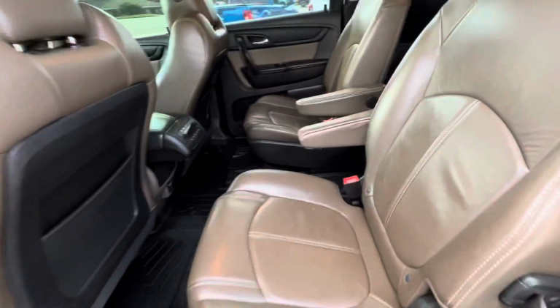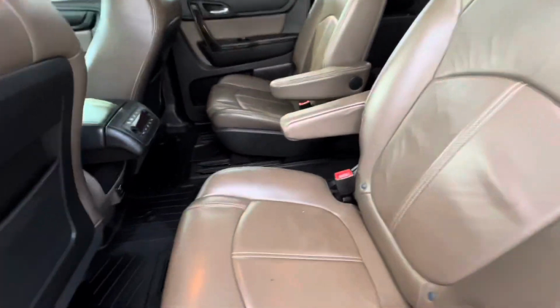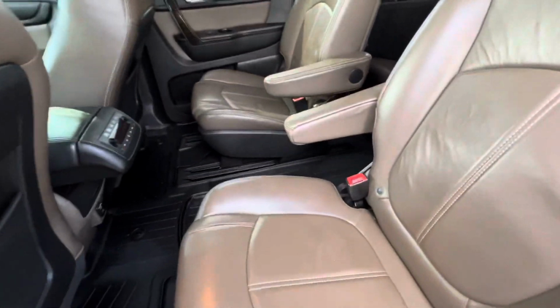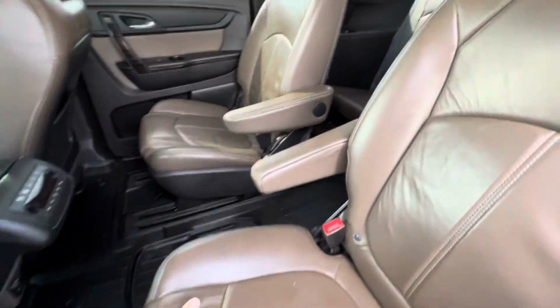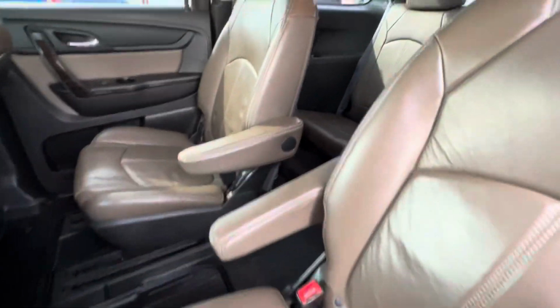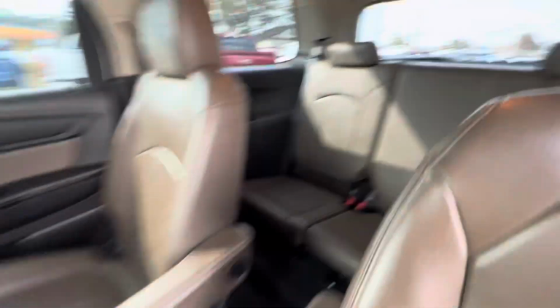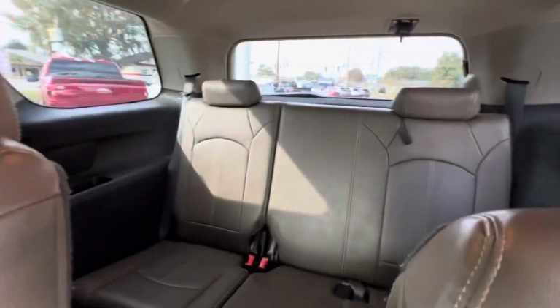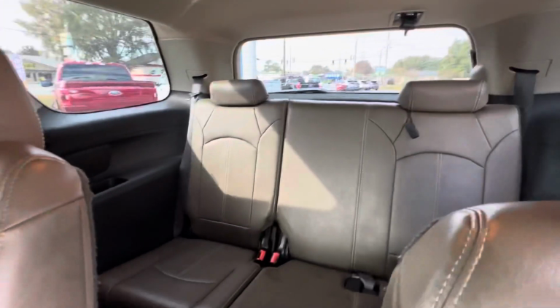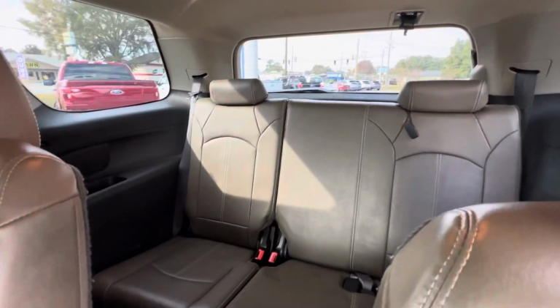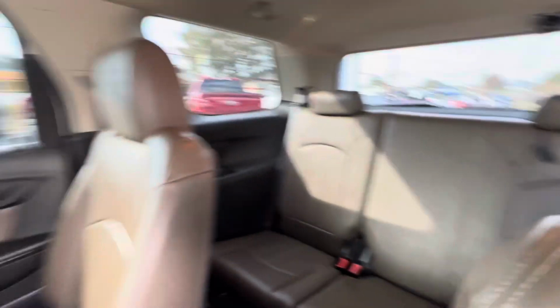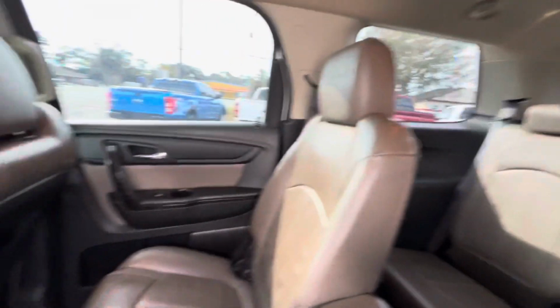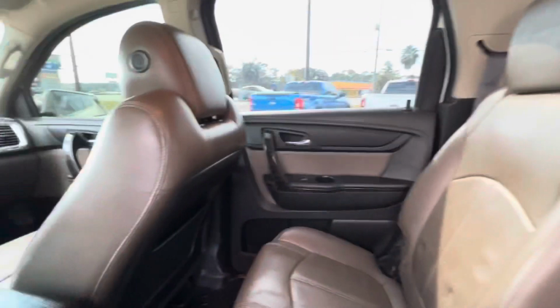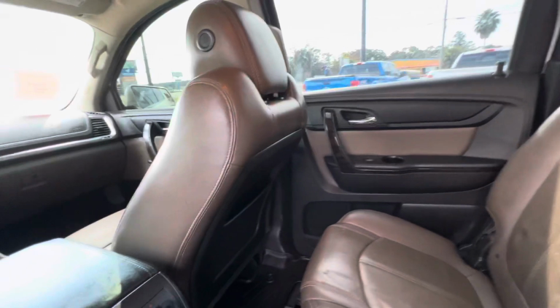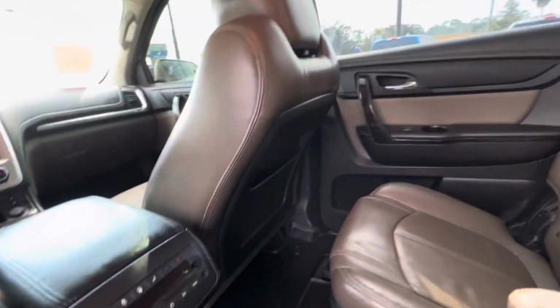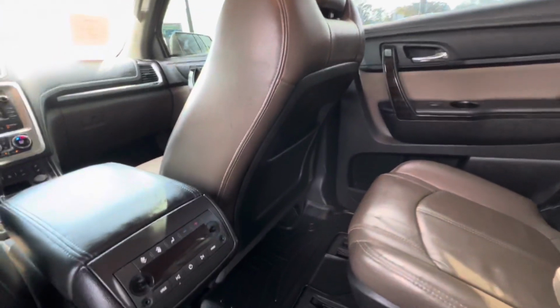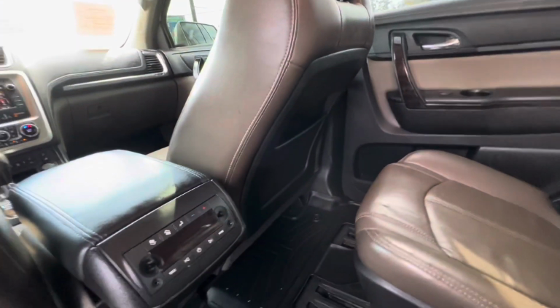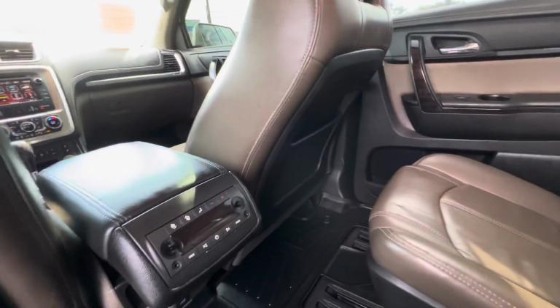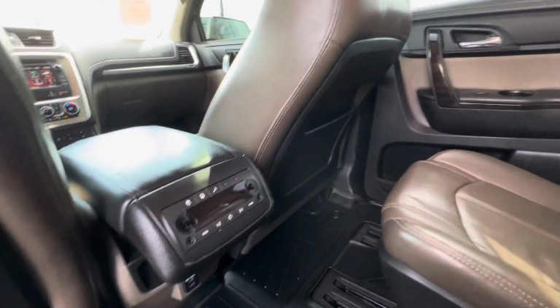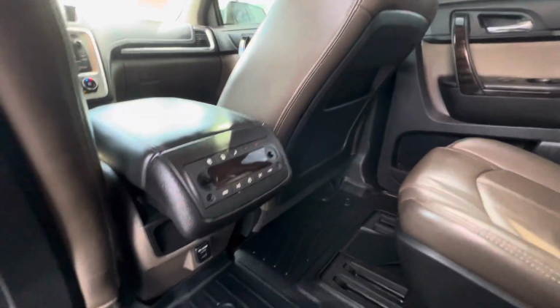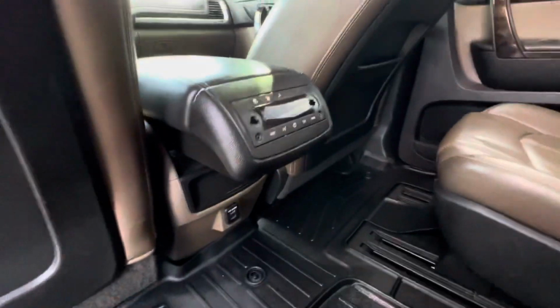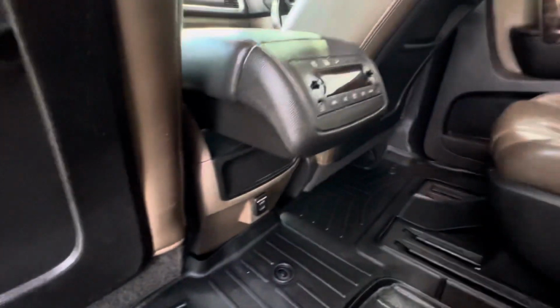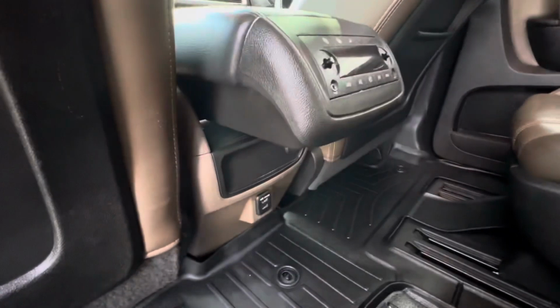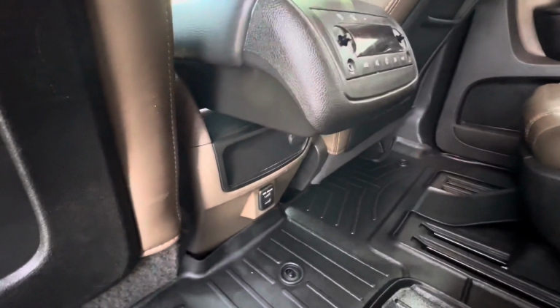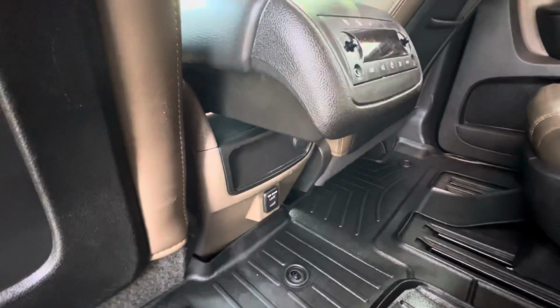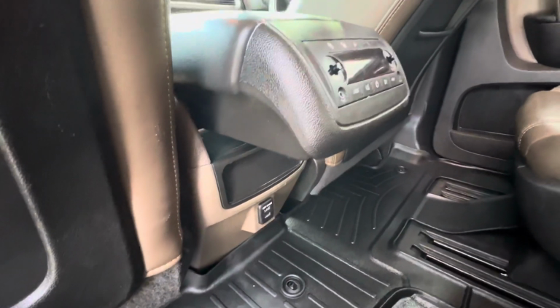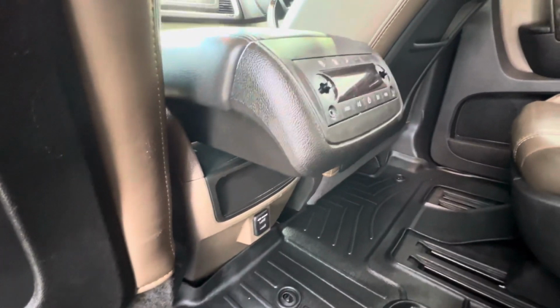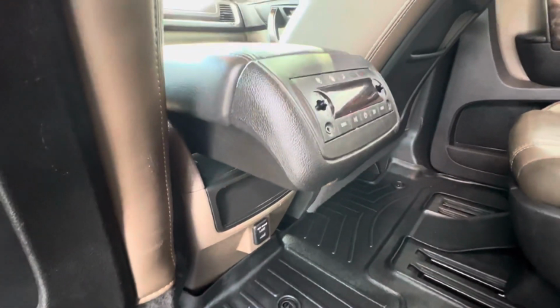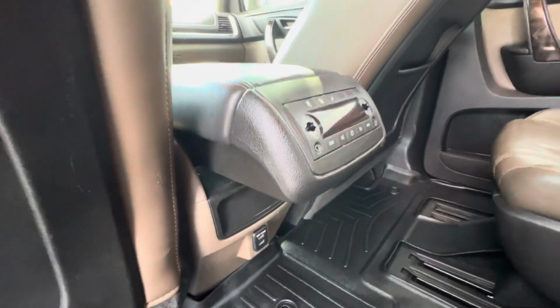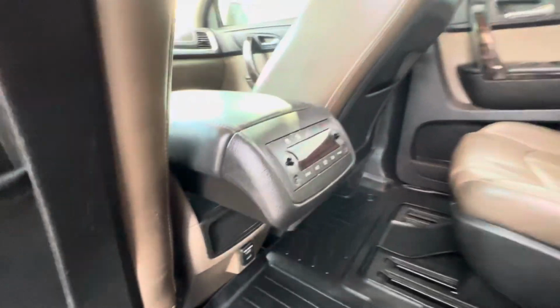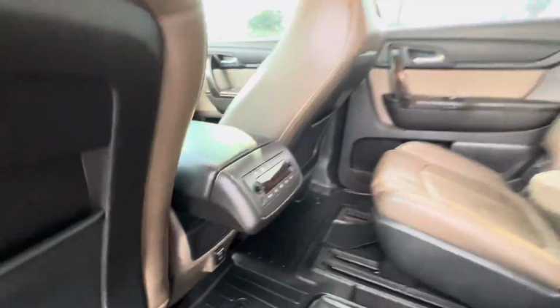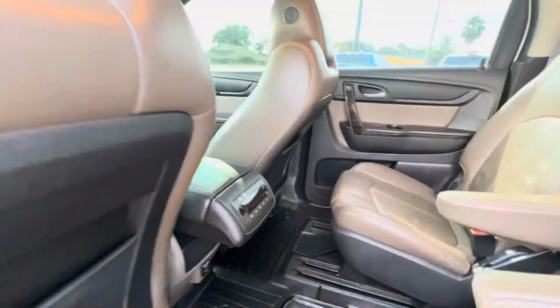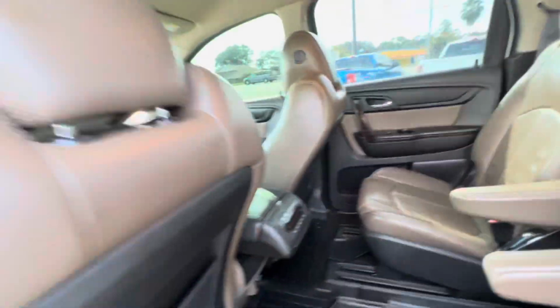Captains chairs in the mid-row and then a bench for the third row. Rear passengers get their own climate control back here and some USB ports for their electronics and an auxiliary input as well.